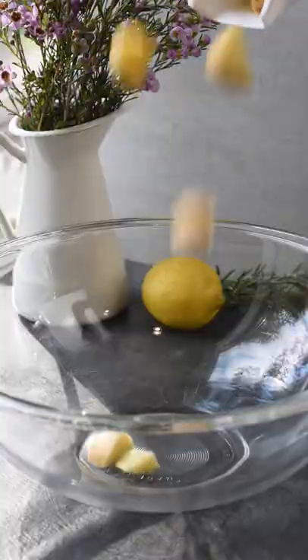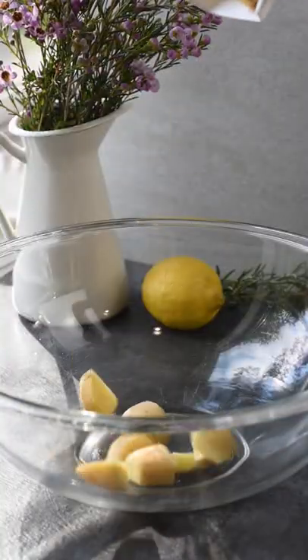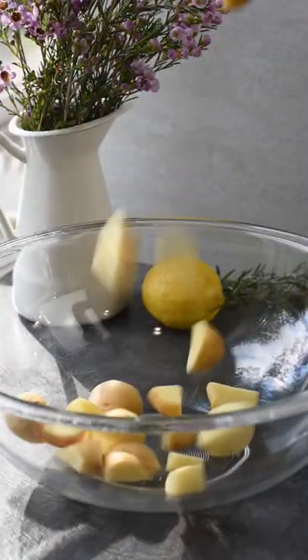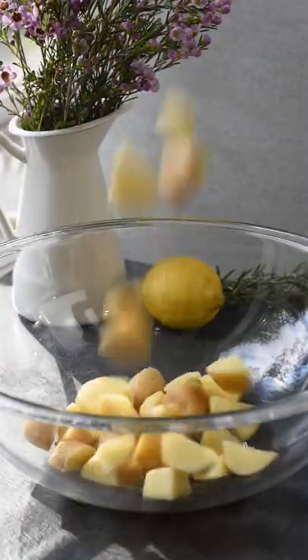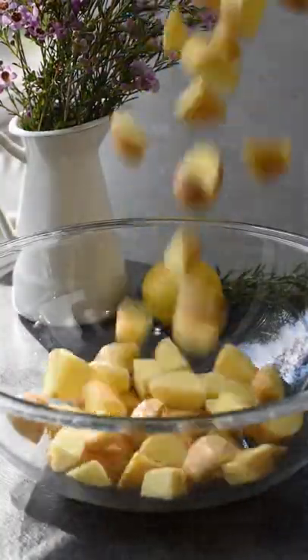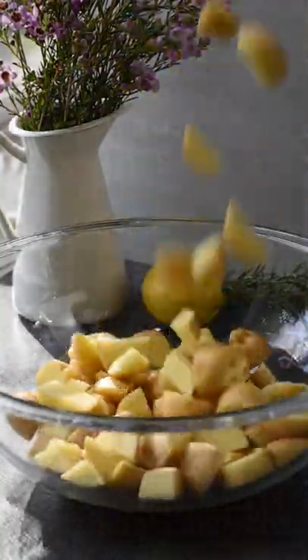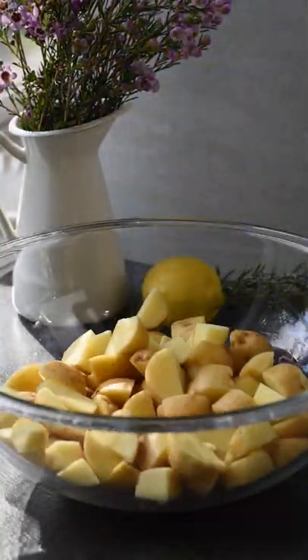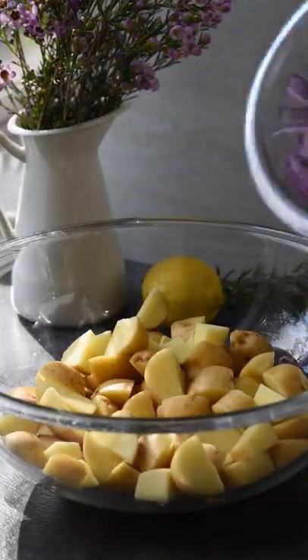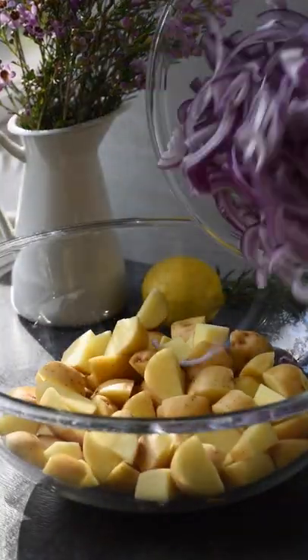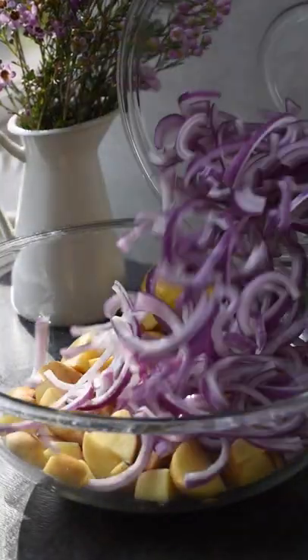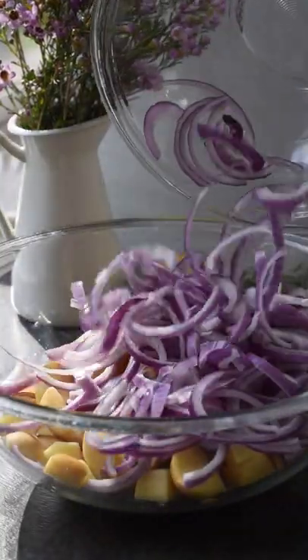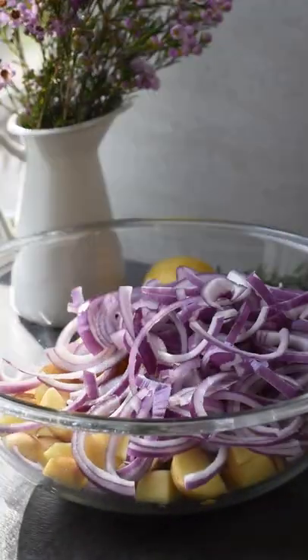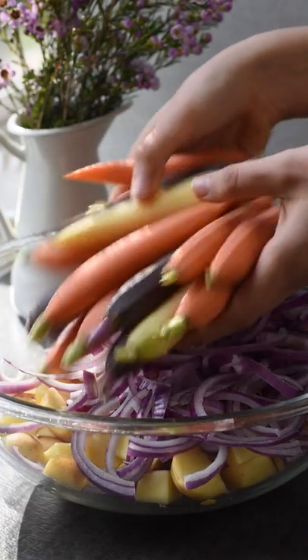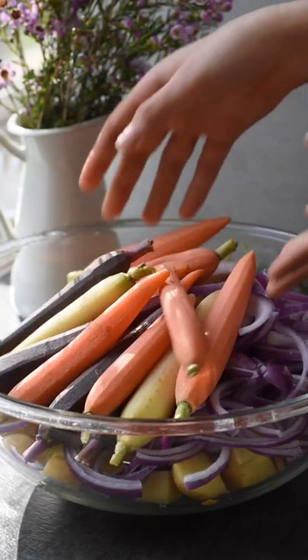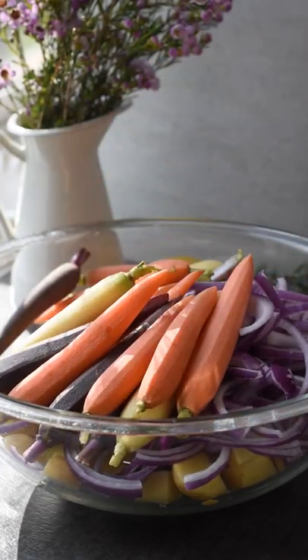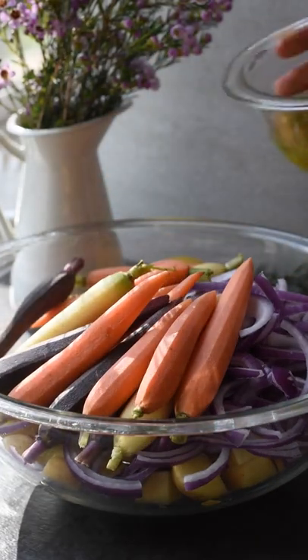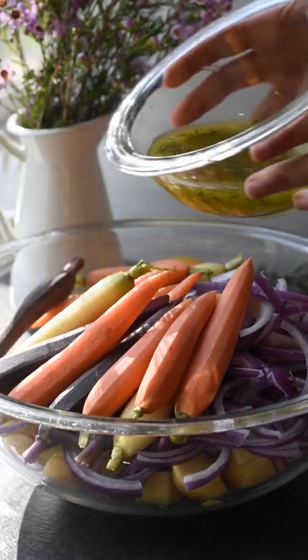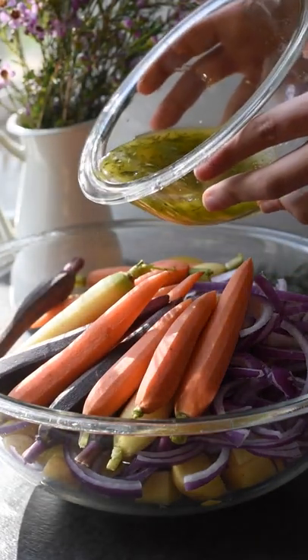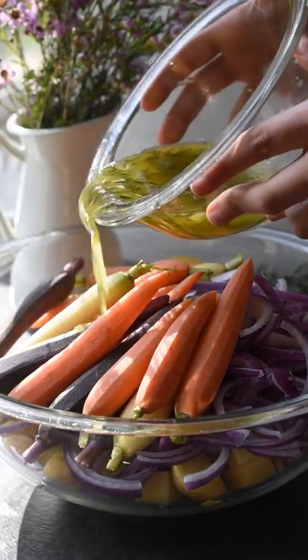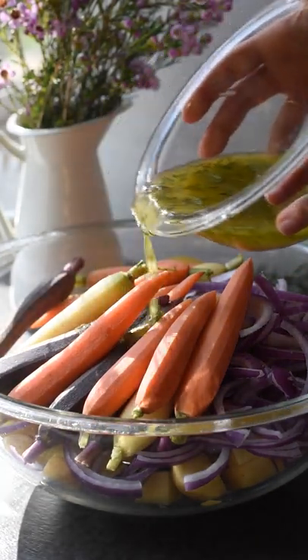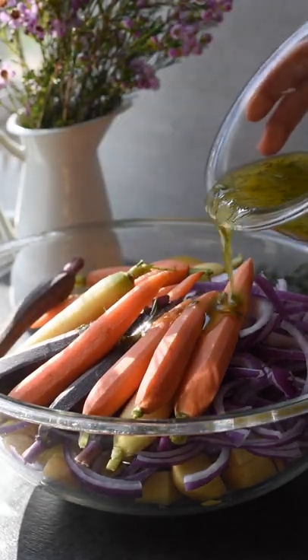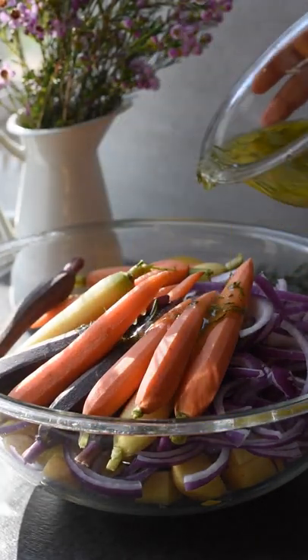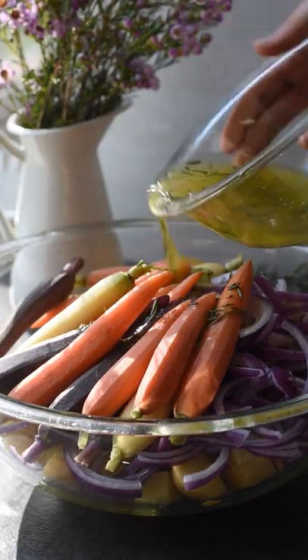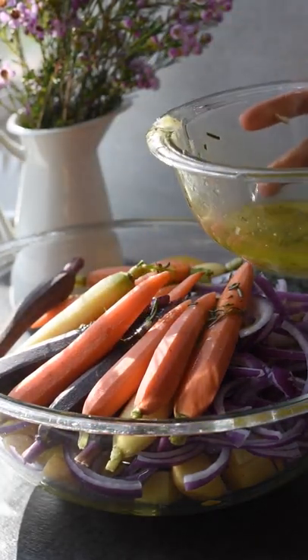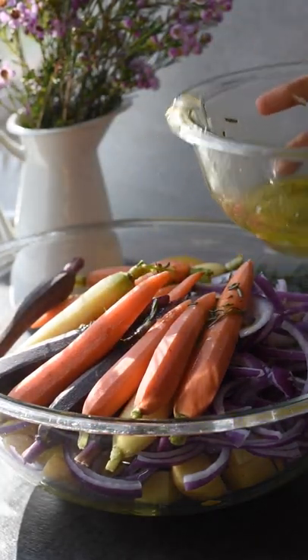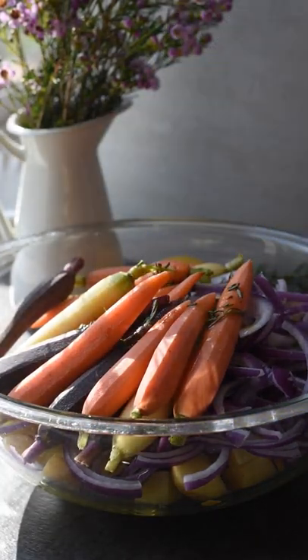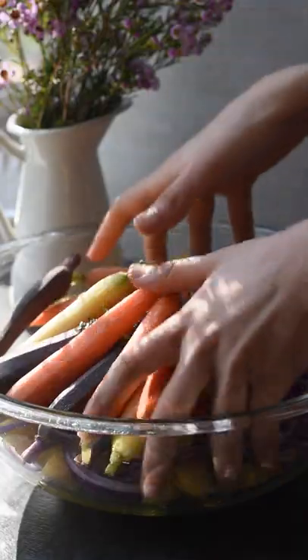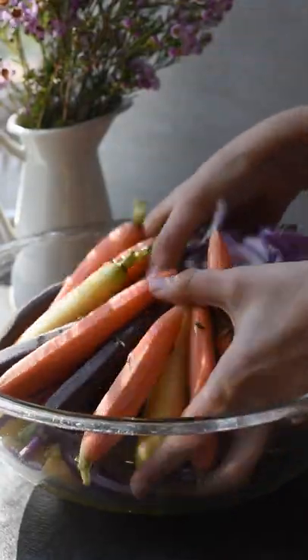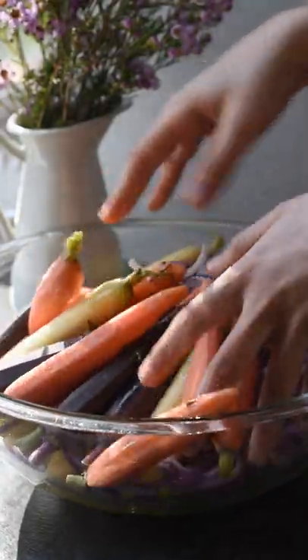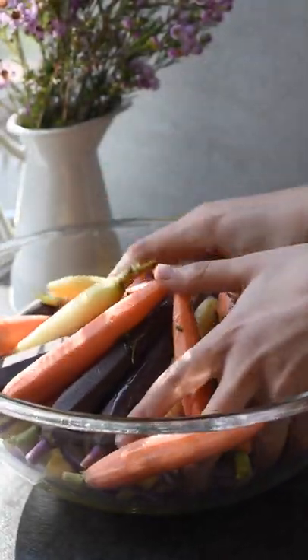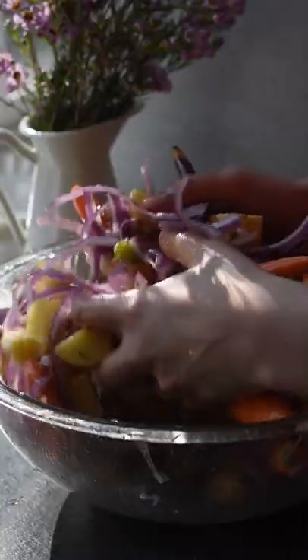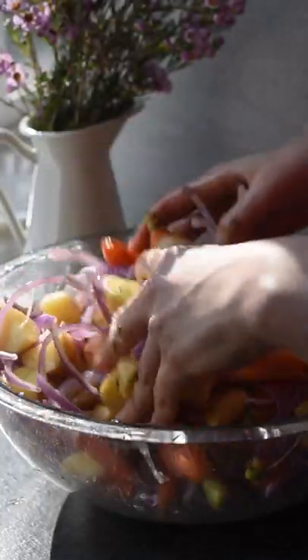In a large bowl, add in your cut baby potatoes, 2 sliced red onions, and 1 pound of your choice of carrots. Now pour half of the marinade over your vegetables and give that a good mix until all of the vegetables are fully coated.